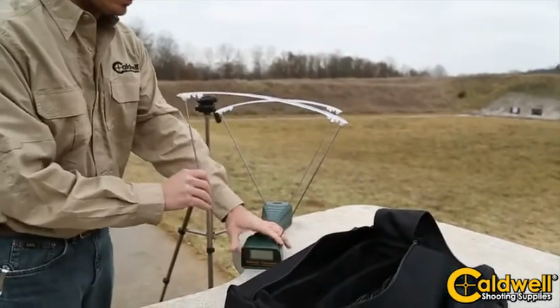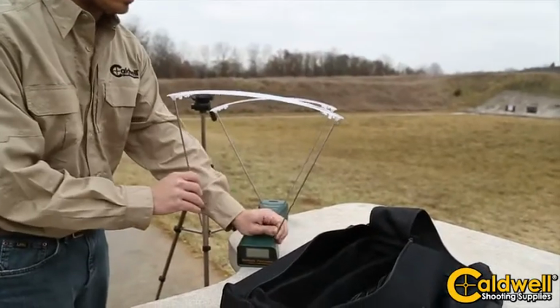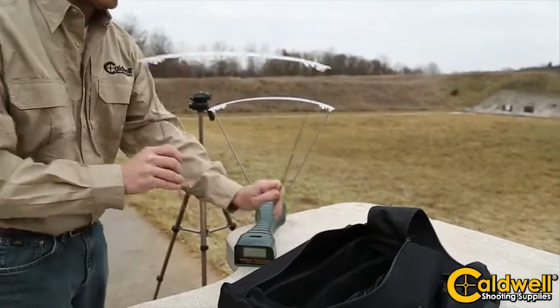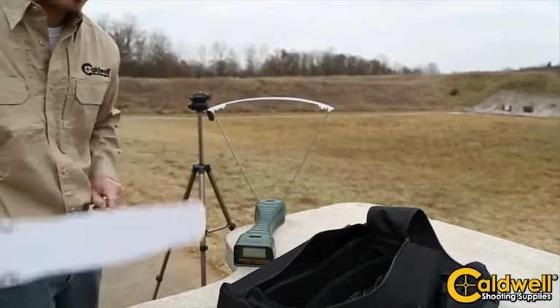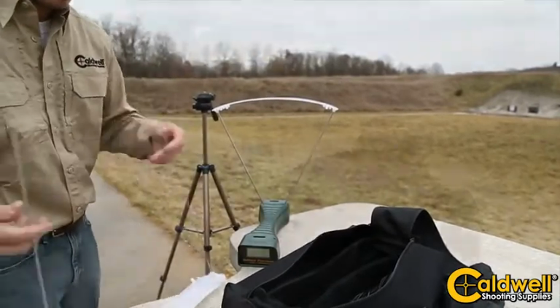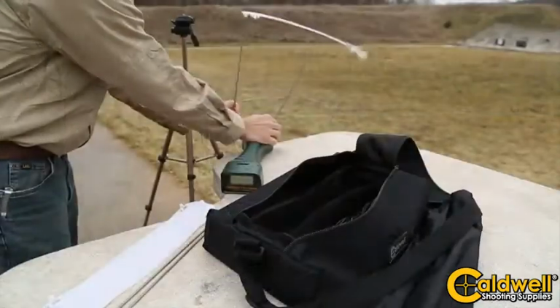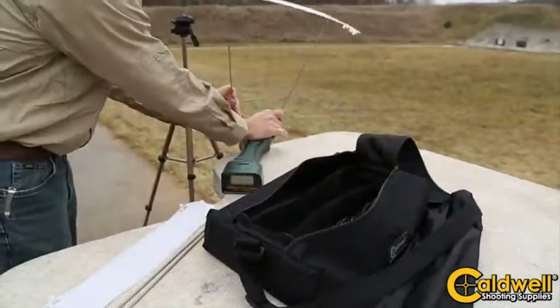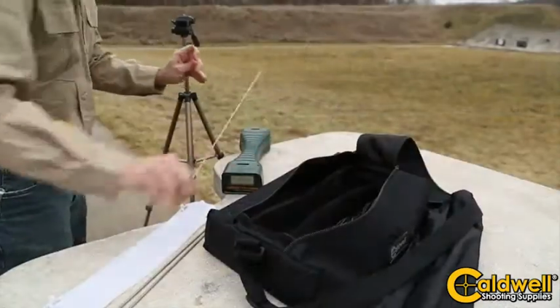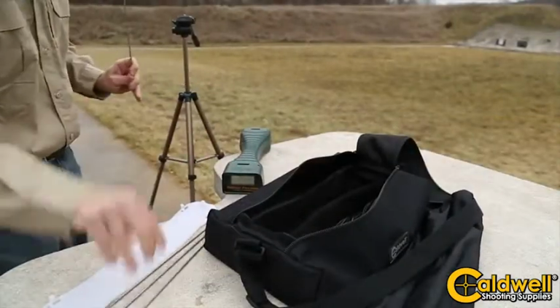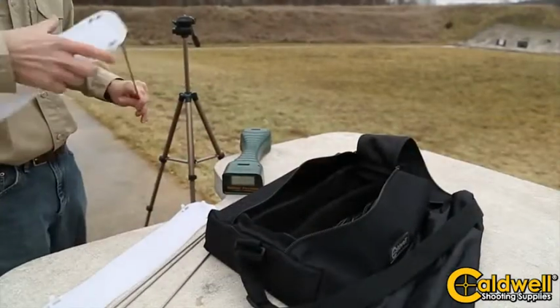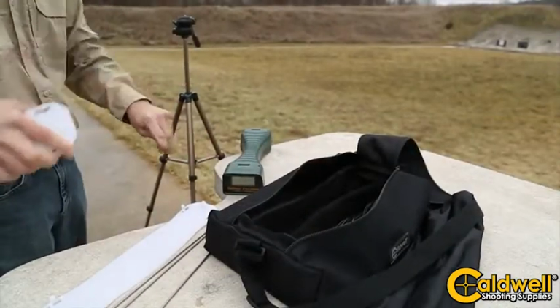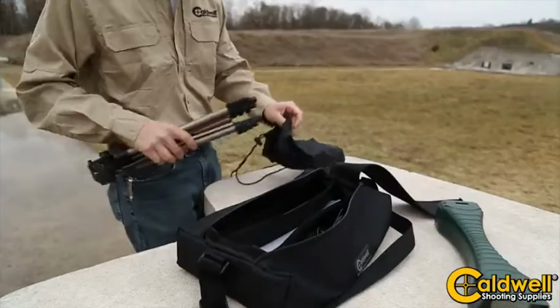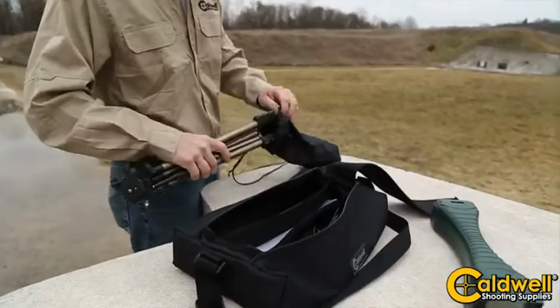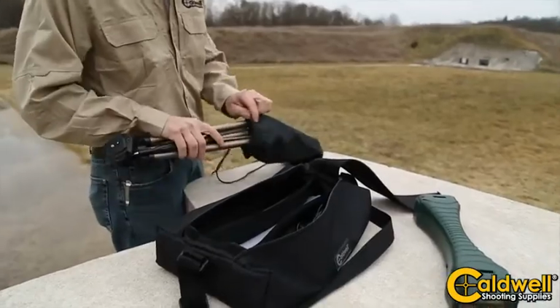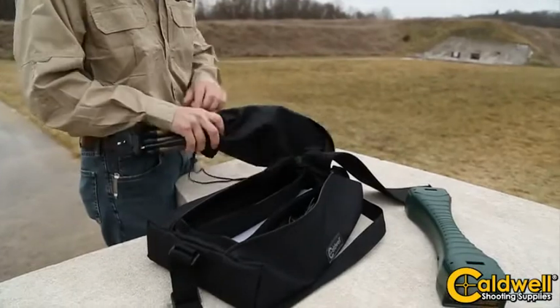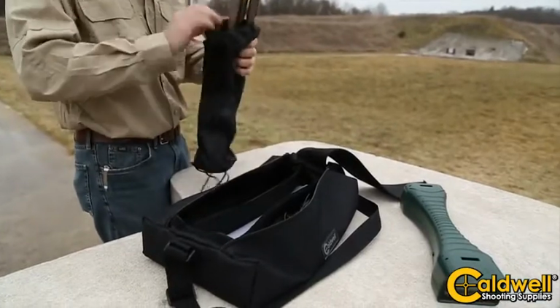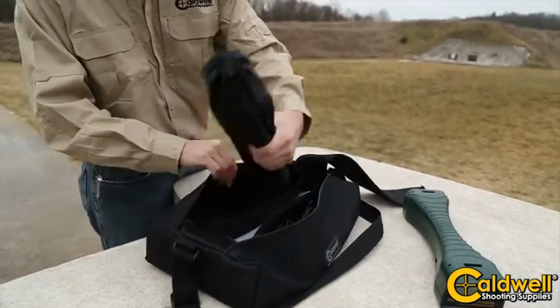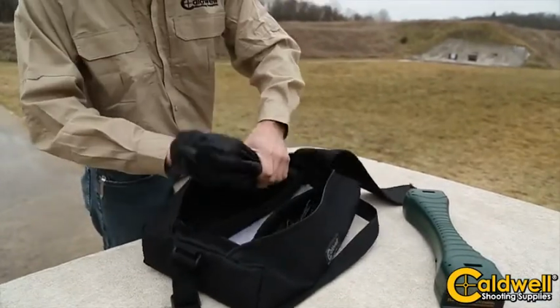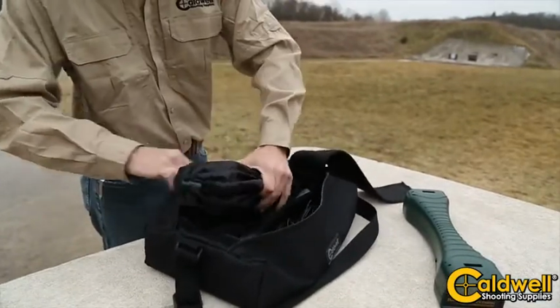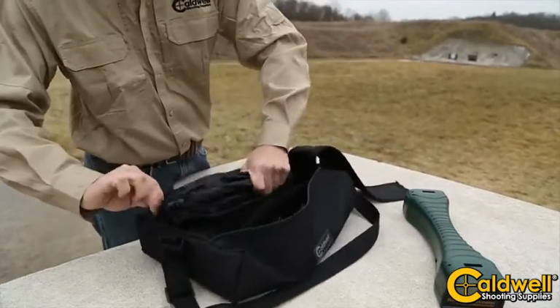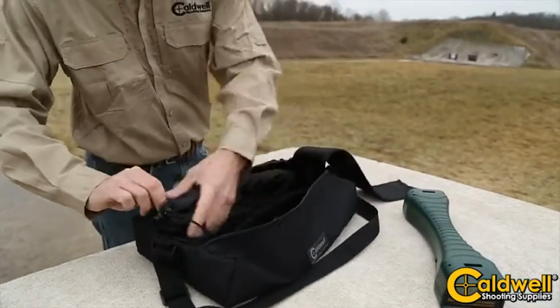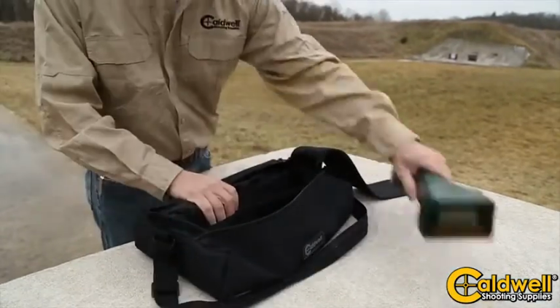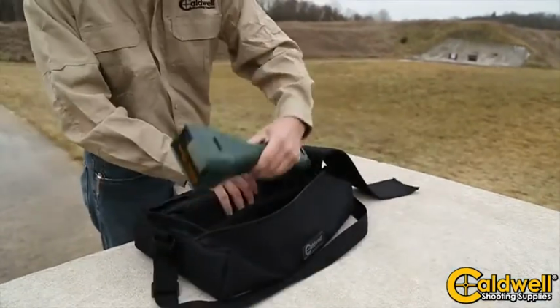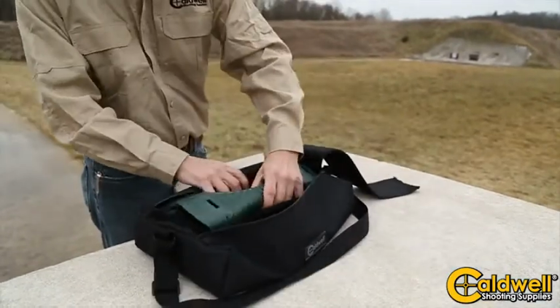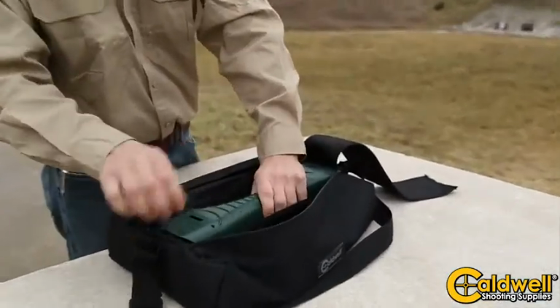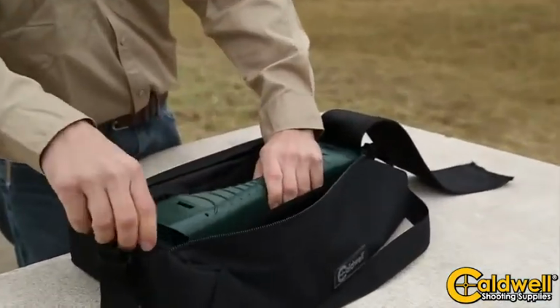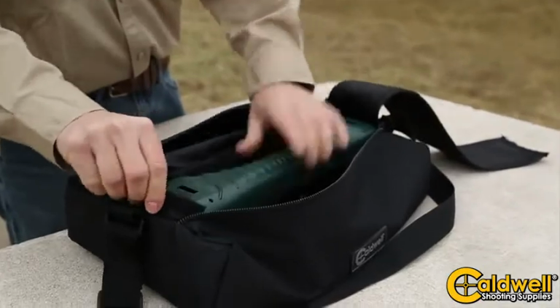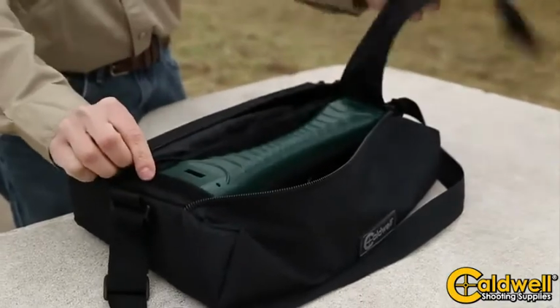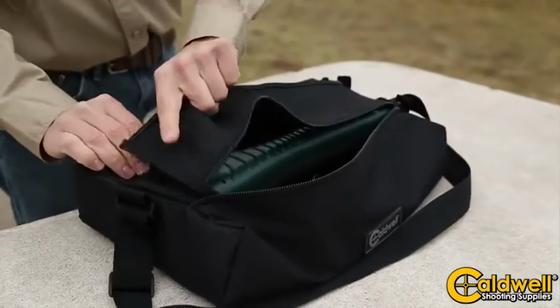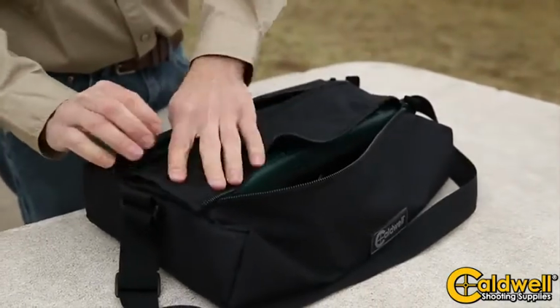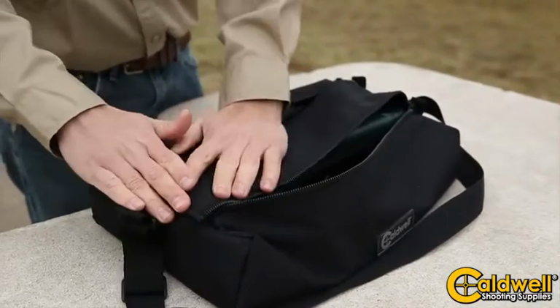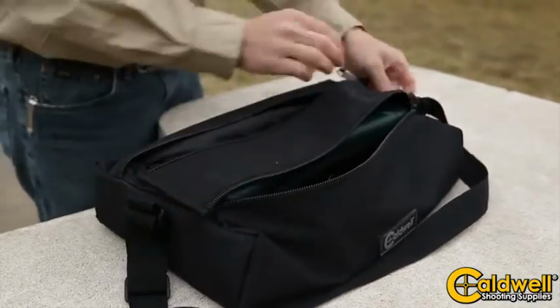The Ballistic Precision Chronograph is available in three options: the basic kit with the chronograph and sunshades, the premium kit with everything you see here, and the light kit is also sold separately. The Ballistic Precision Chronograph allows you to easily and precisely measure the velocity of your weapon.